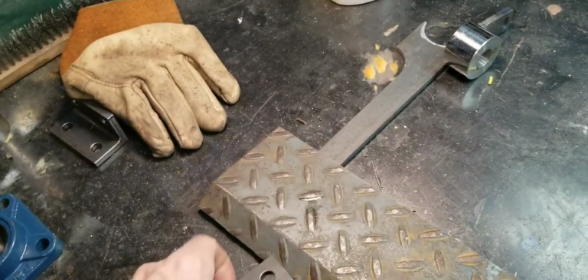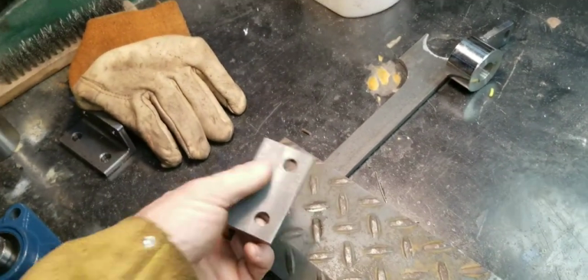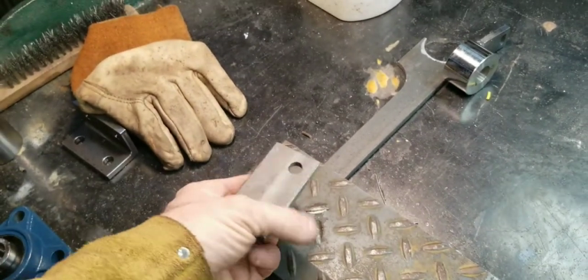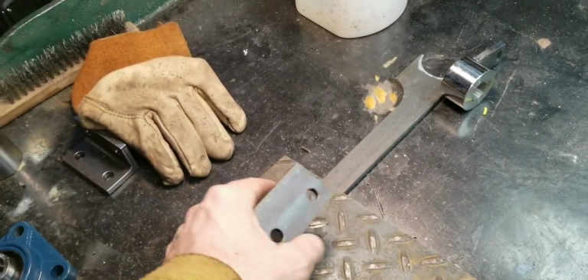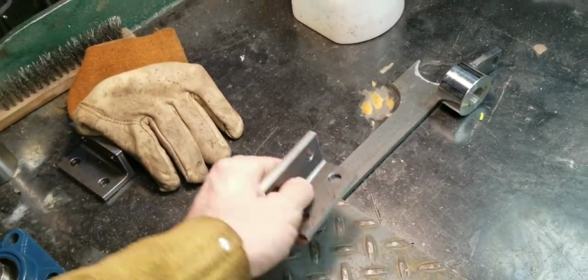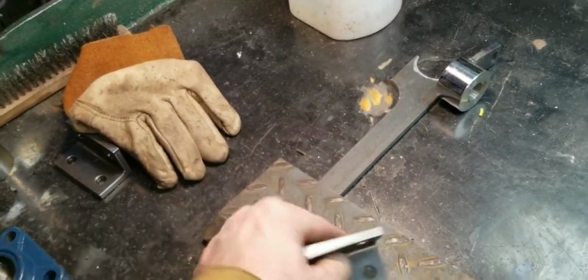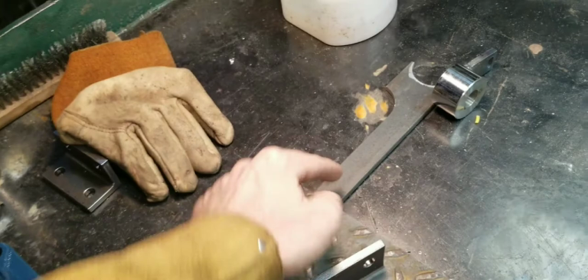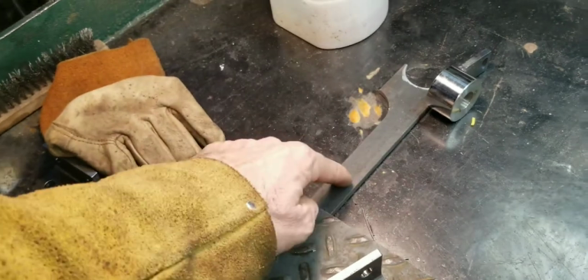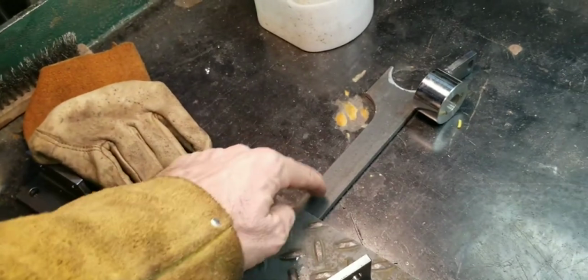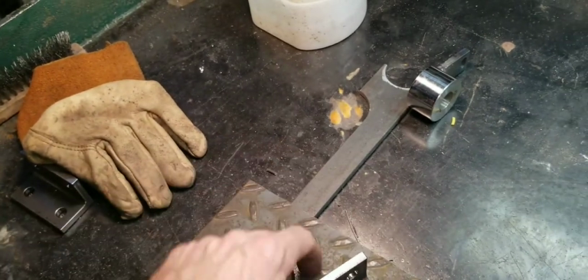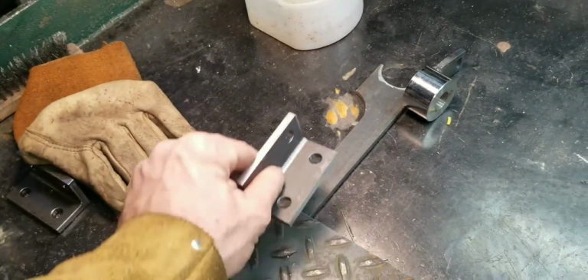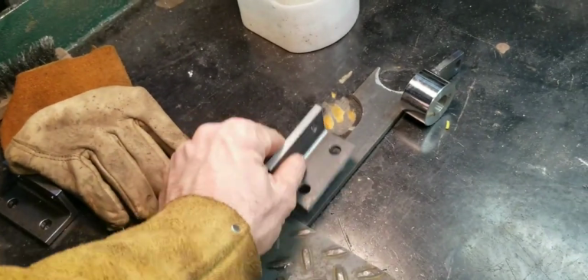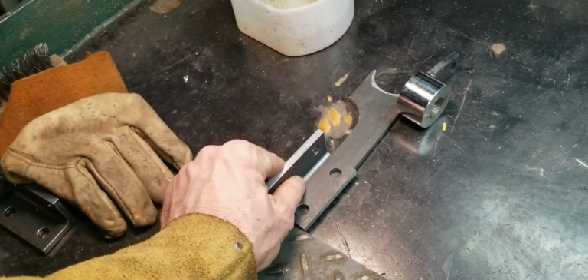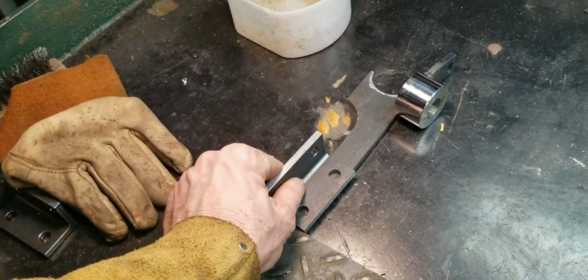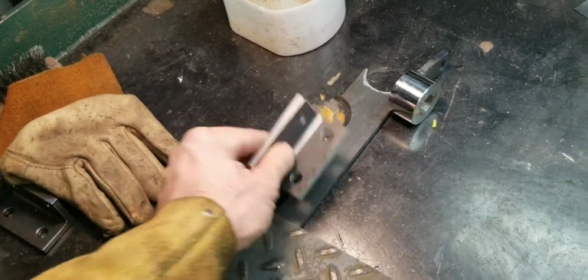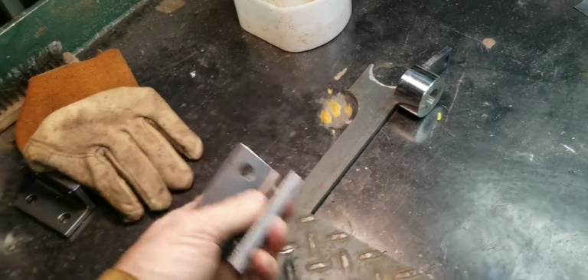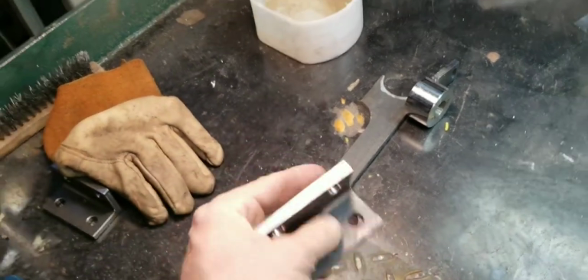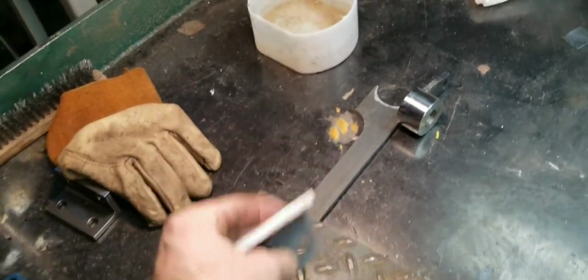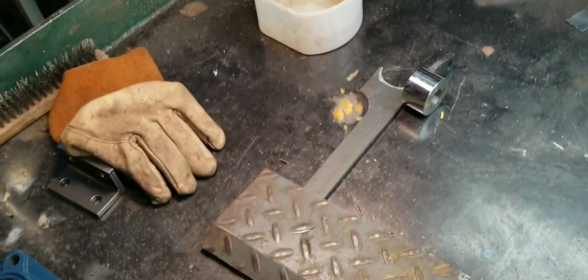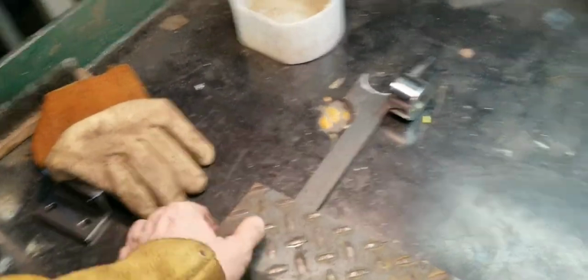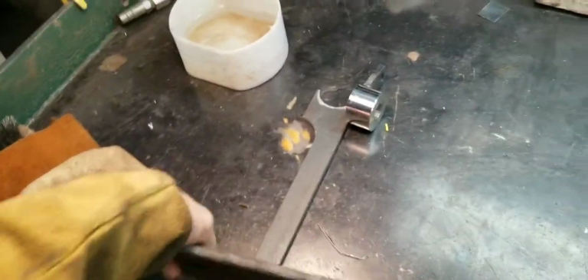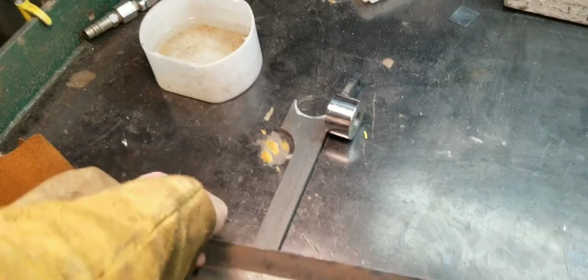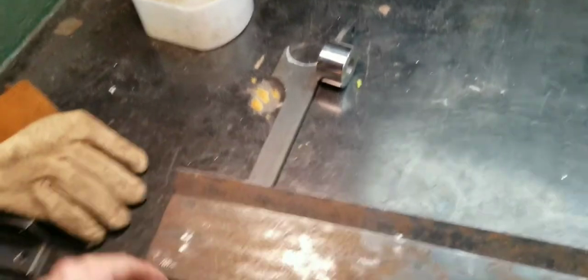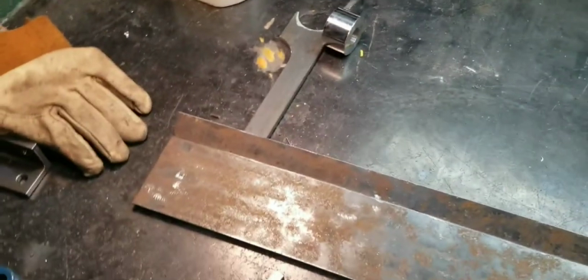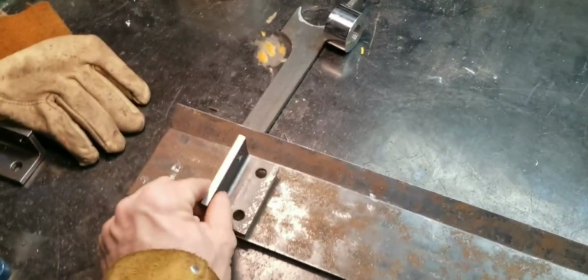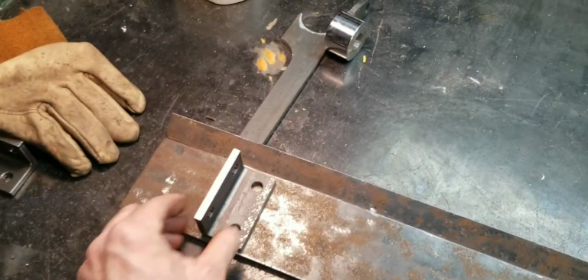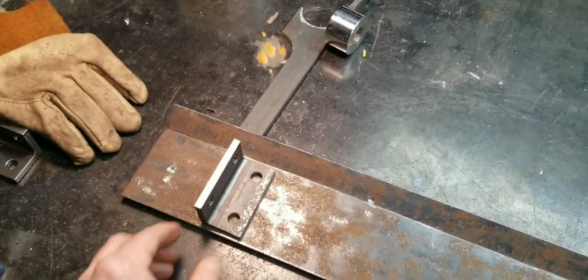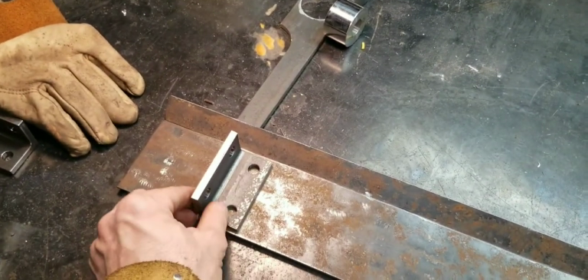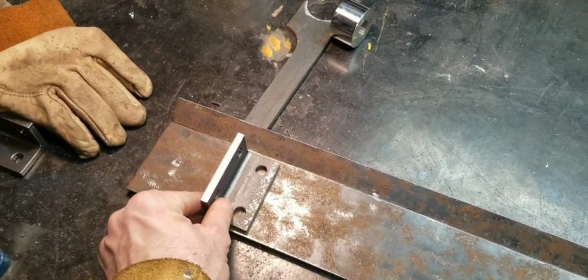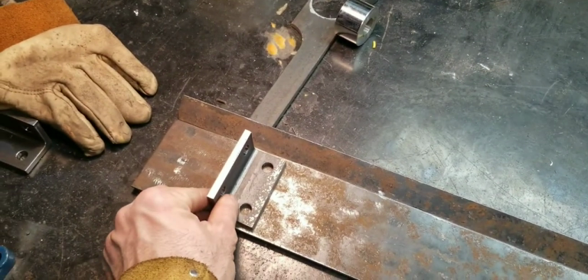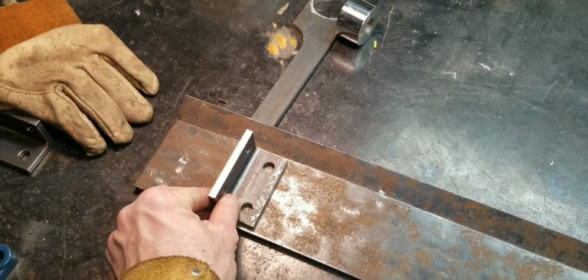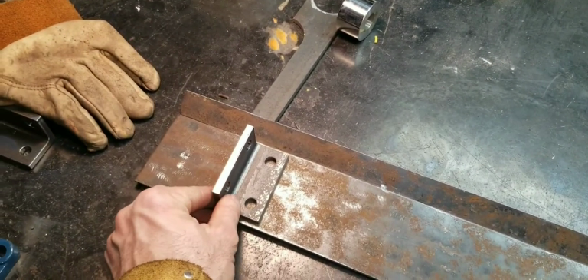And these here, I'm going to drill a hole in this and actually bolt it. But these here, I may just weld them into place where they need to be.